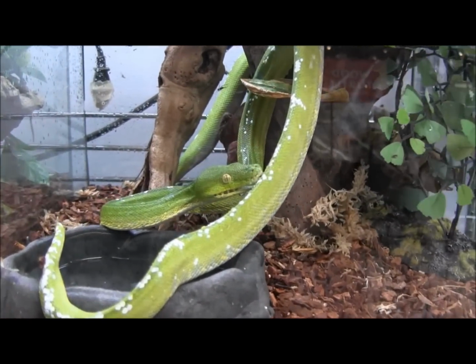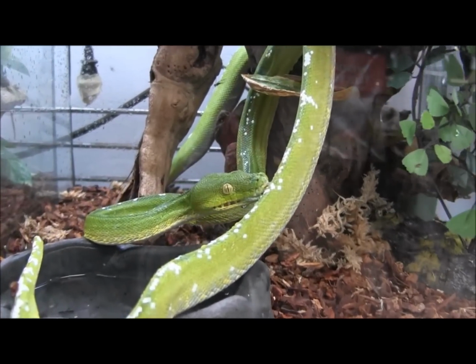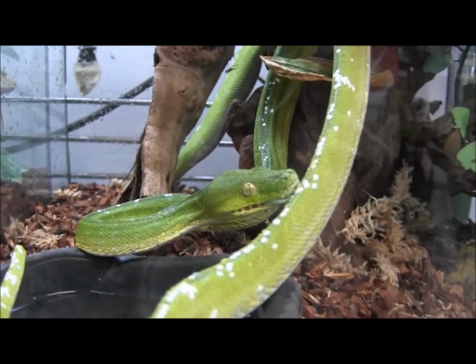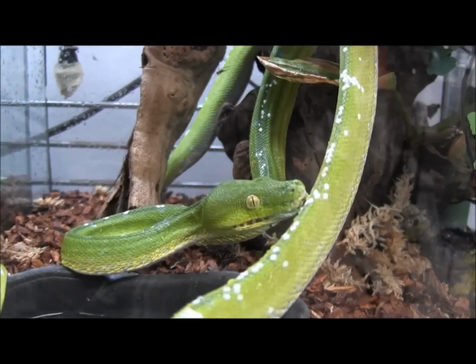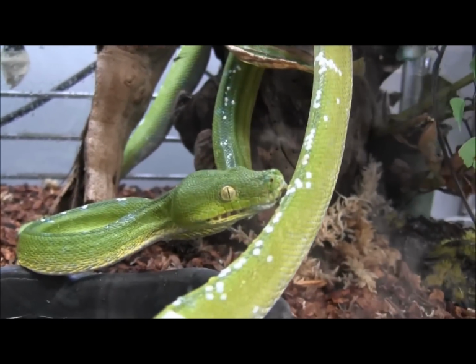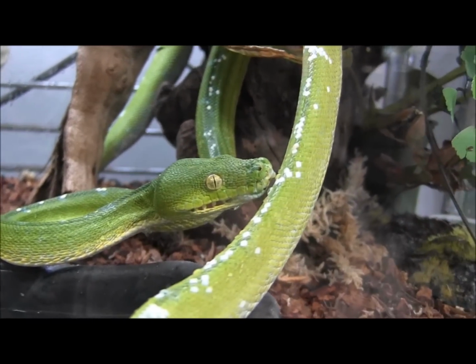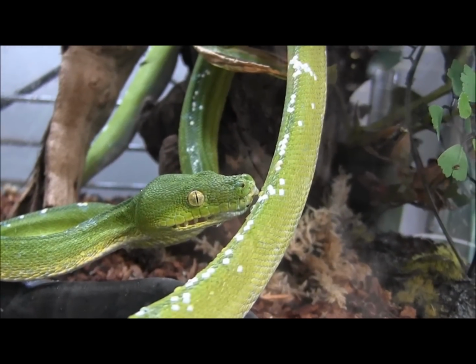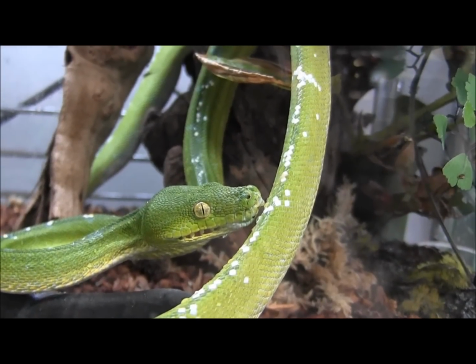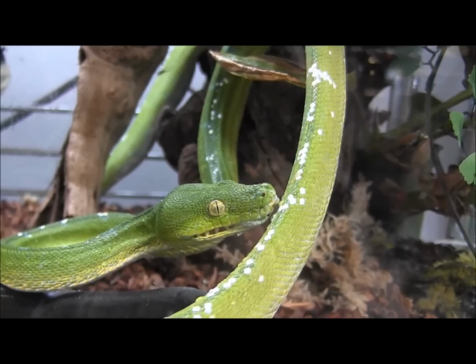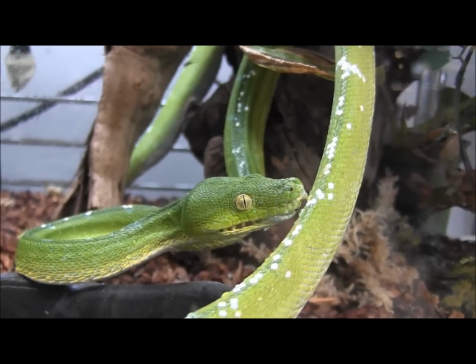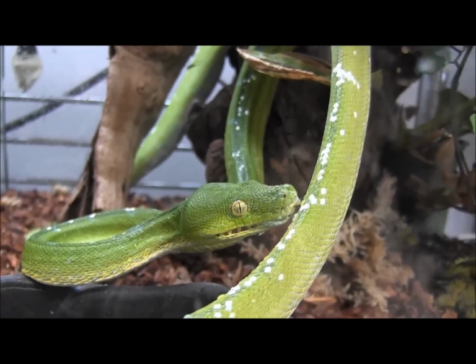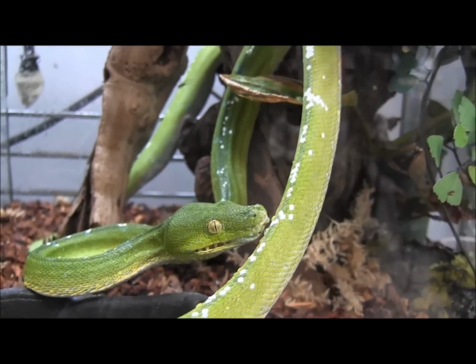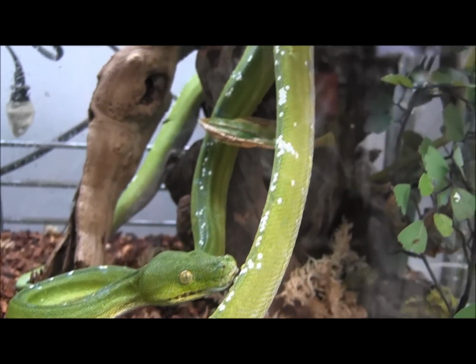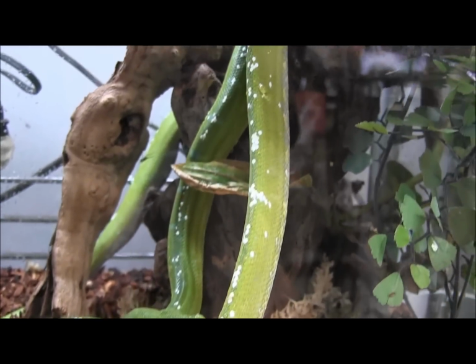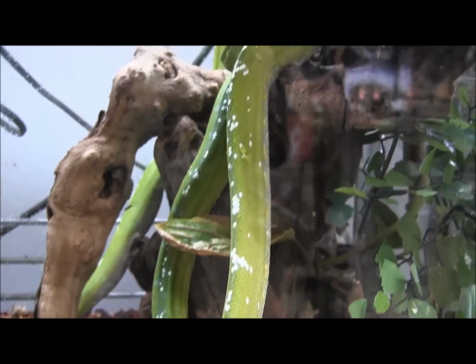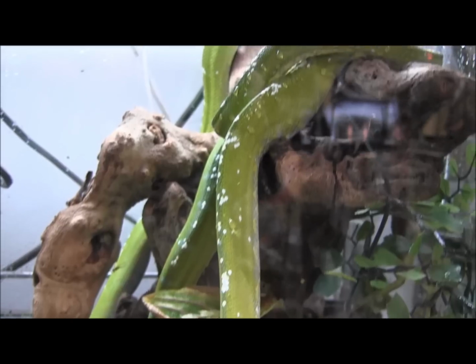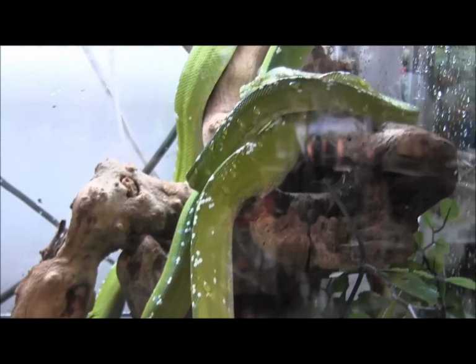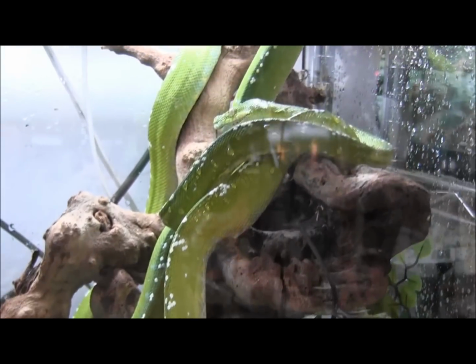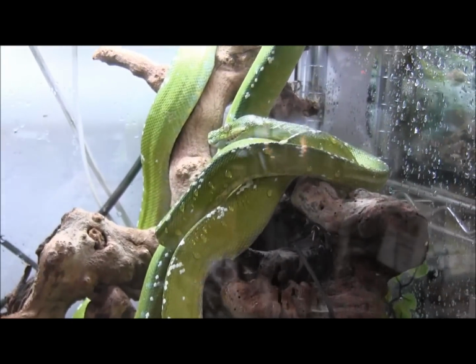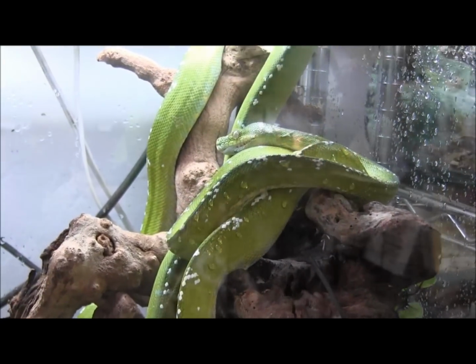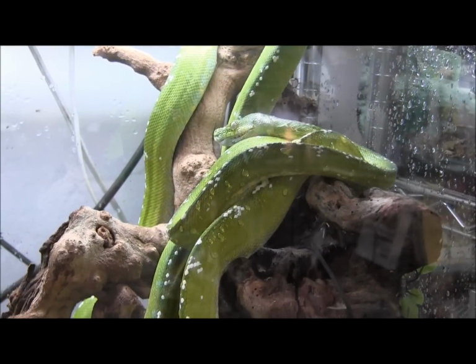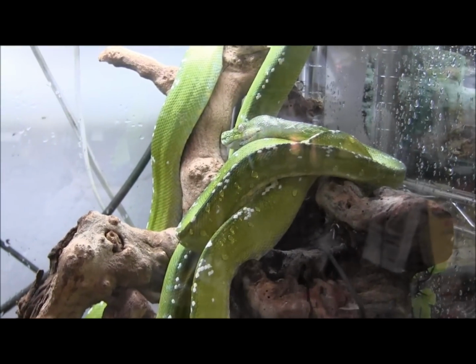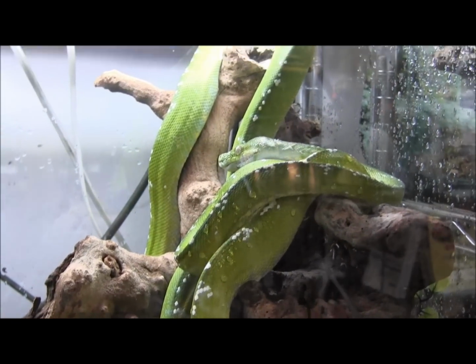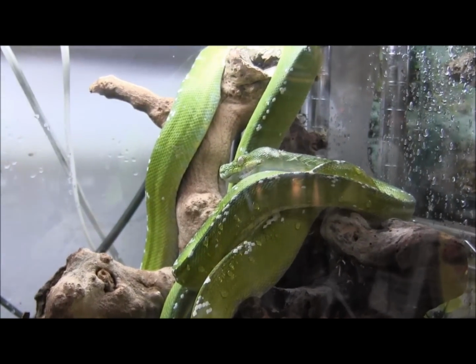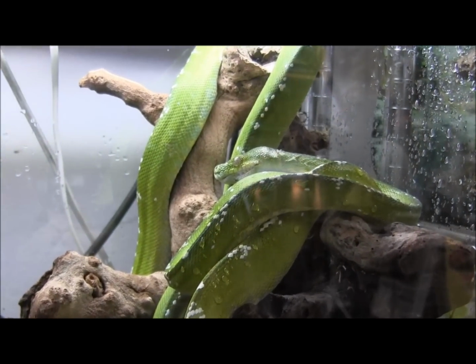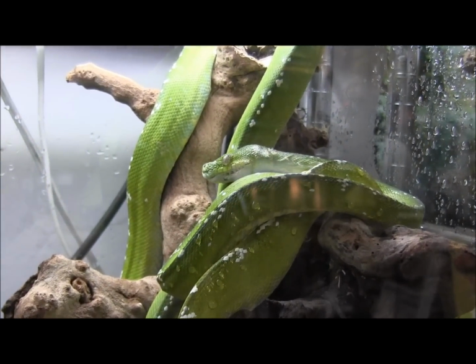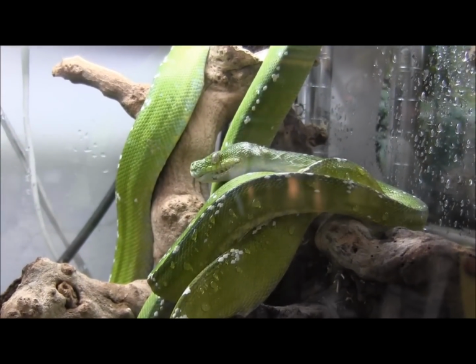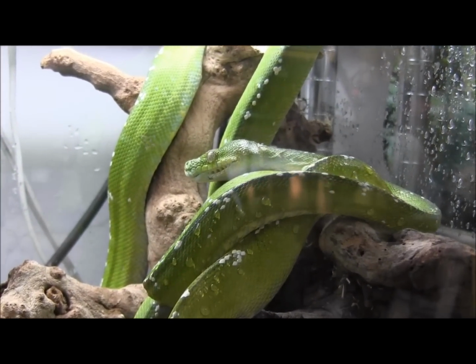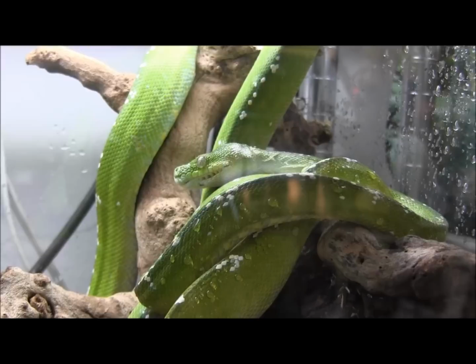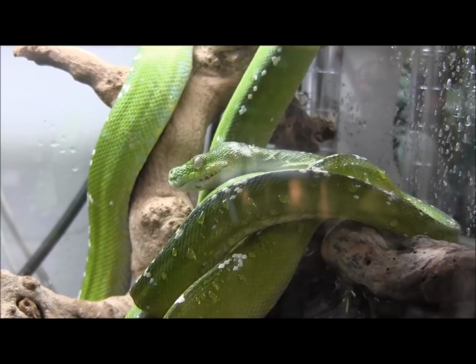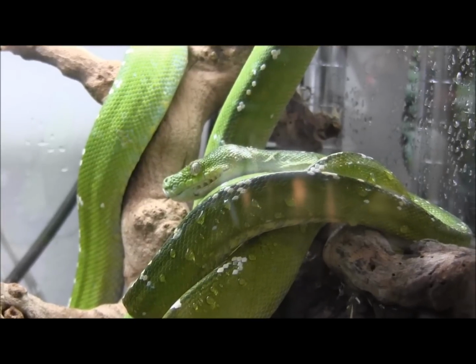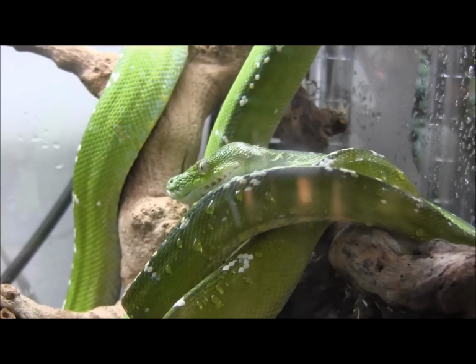We spray them down a couple of times a day, which is something you're probably going to want to mimic at home. These guys are eating large adult mice every Wednesday, so once you get them home that's the size prey item they've been eating and what they'll probably eat for you.